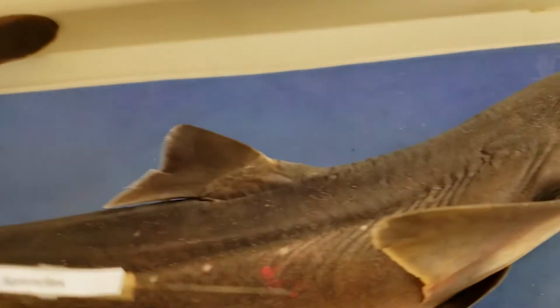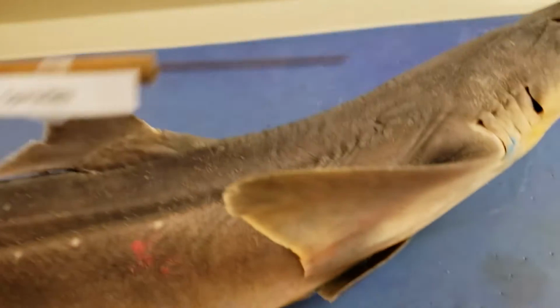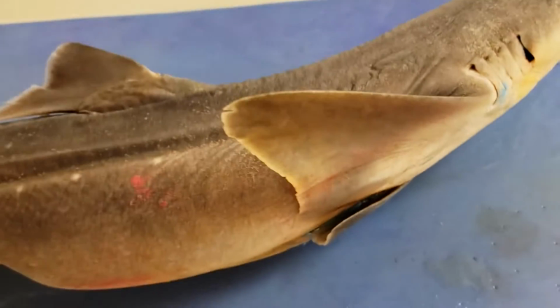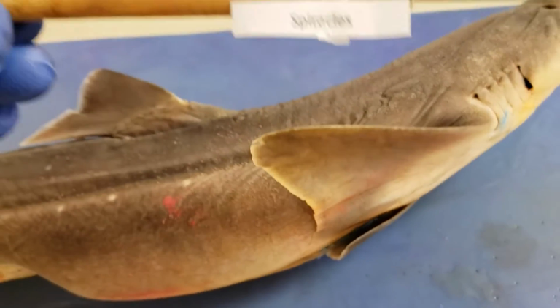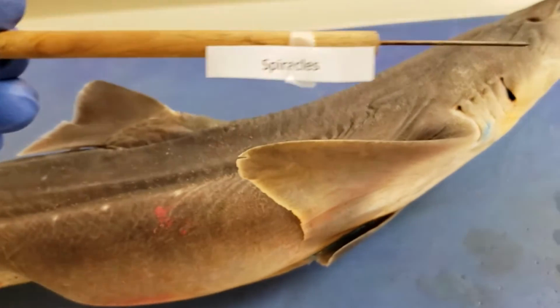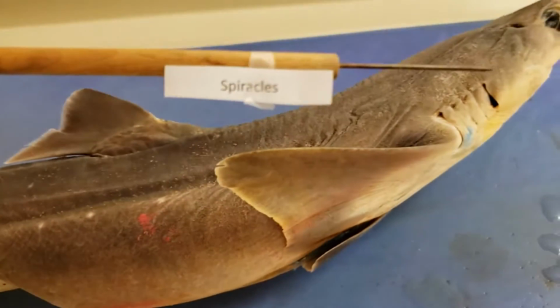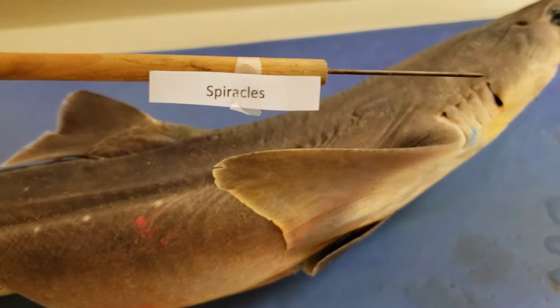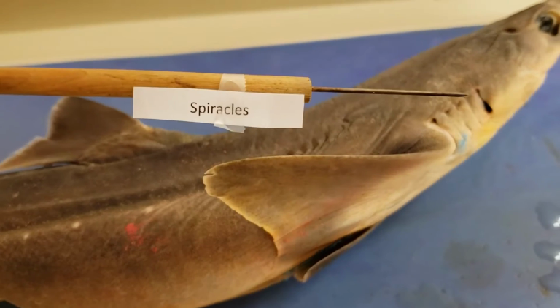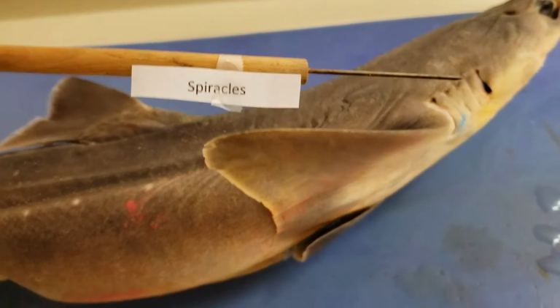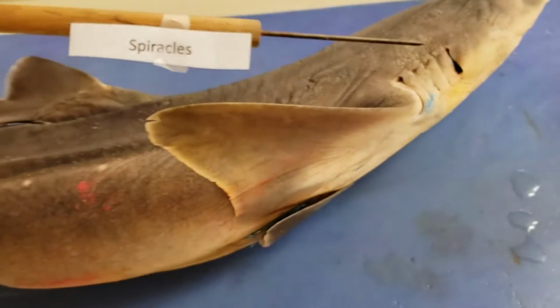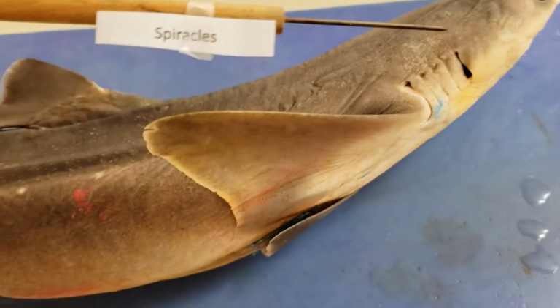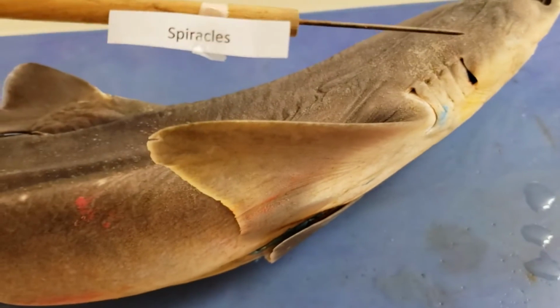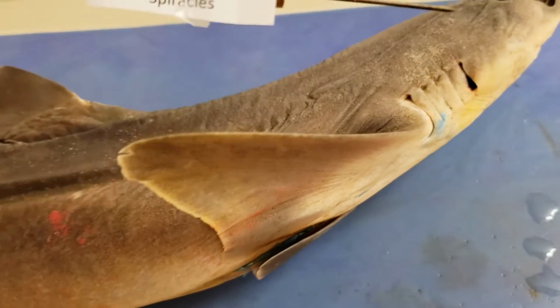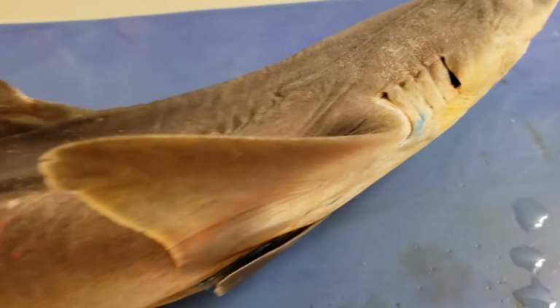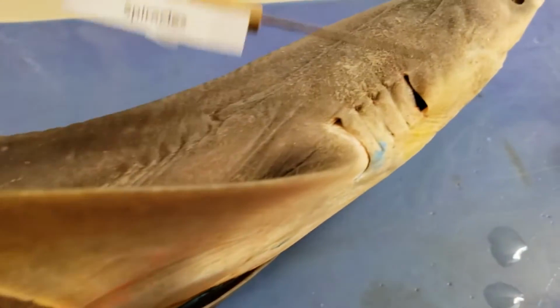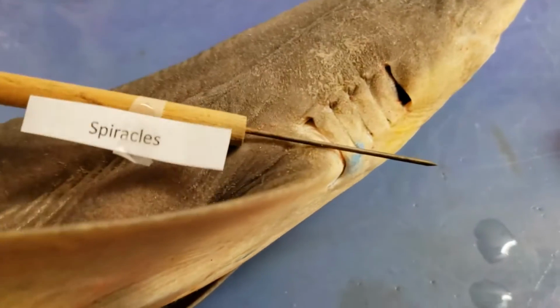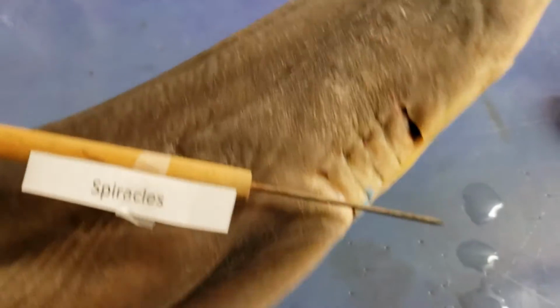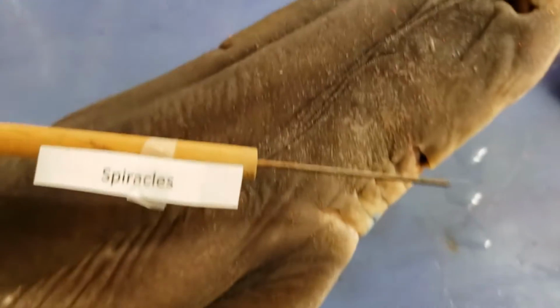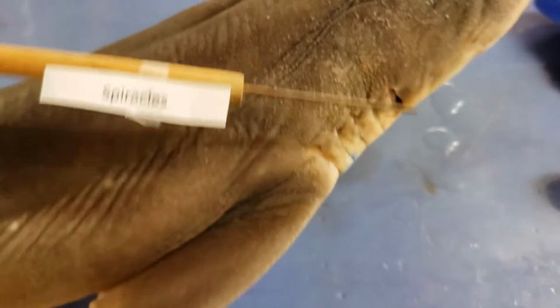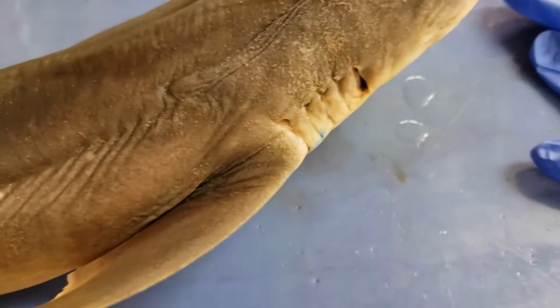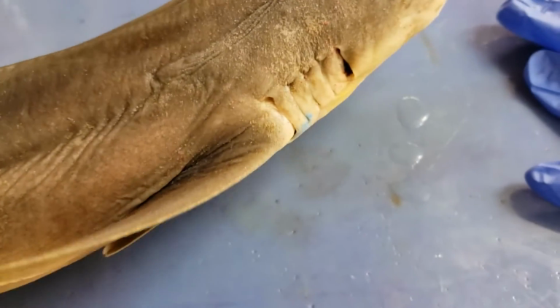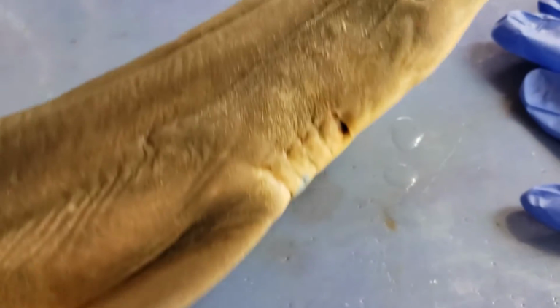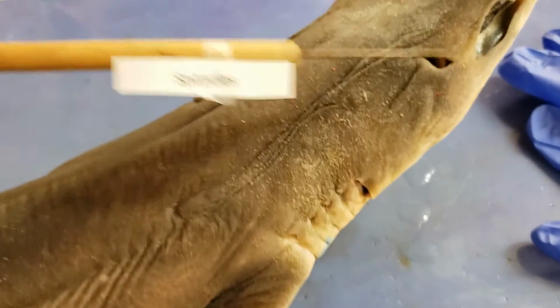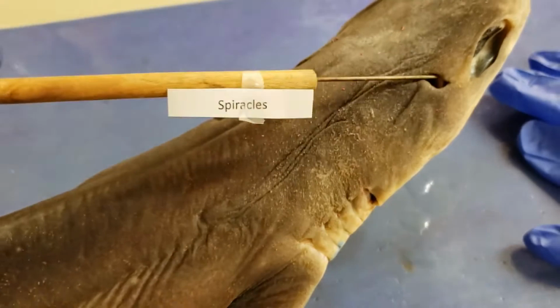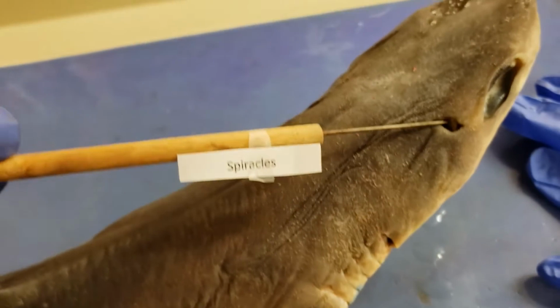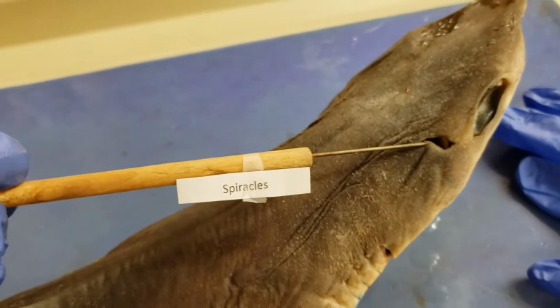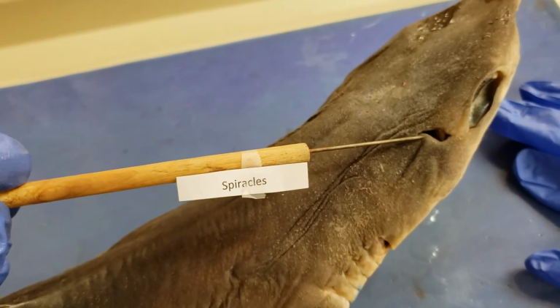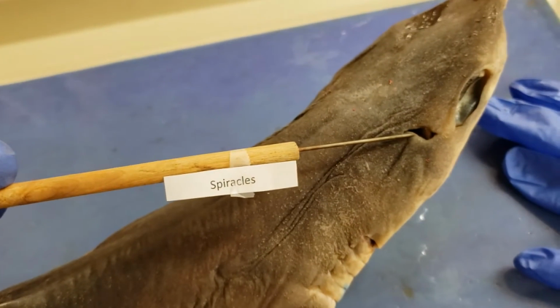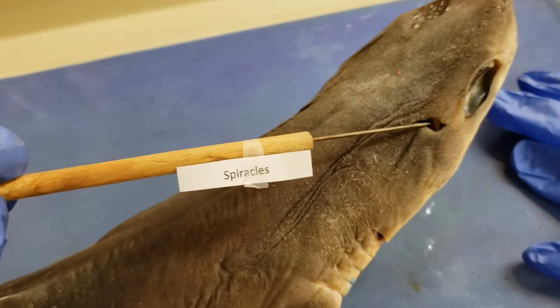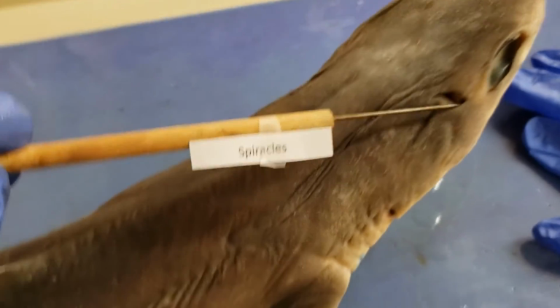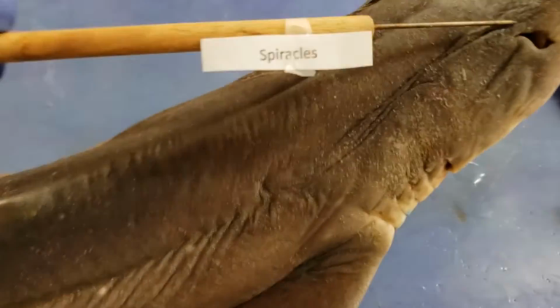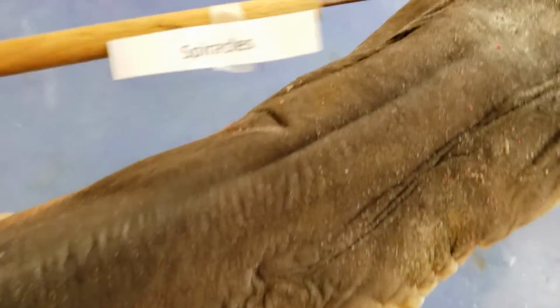This thing smells a little bit. Spiracles — important for water intake. There's your spiracle right there, and there's one on either side.